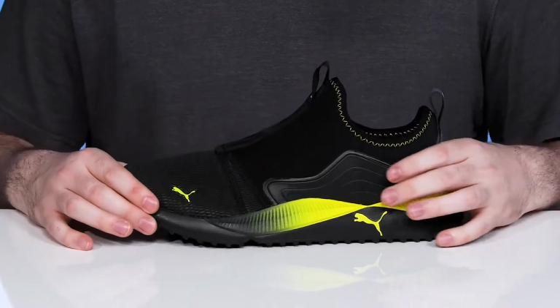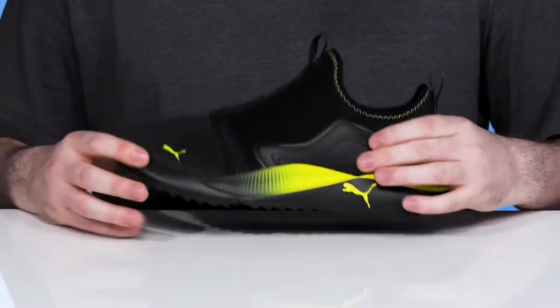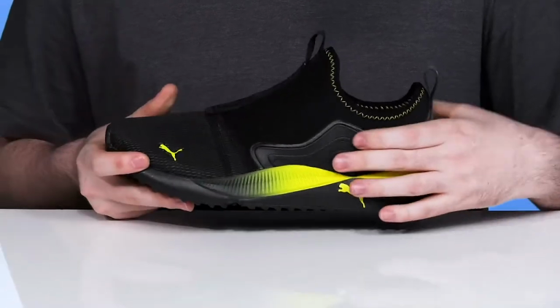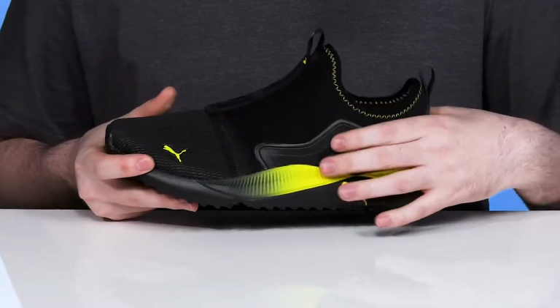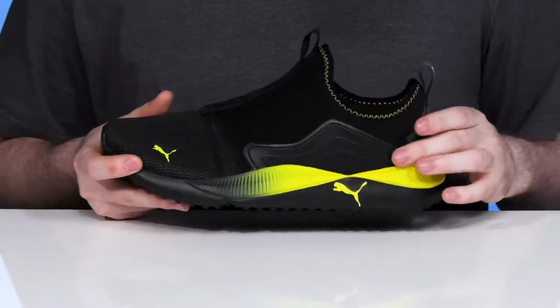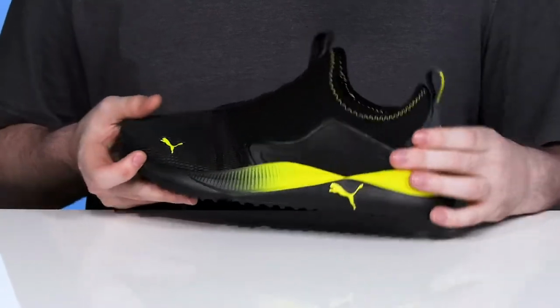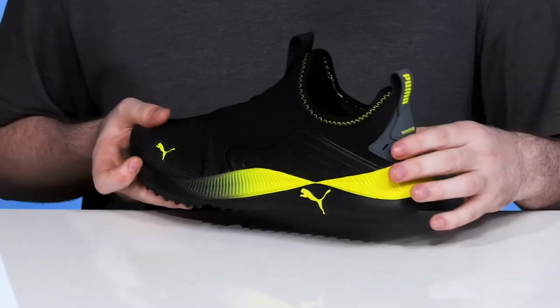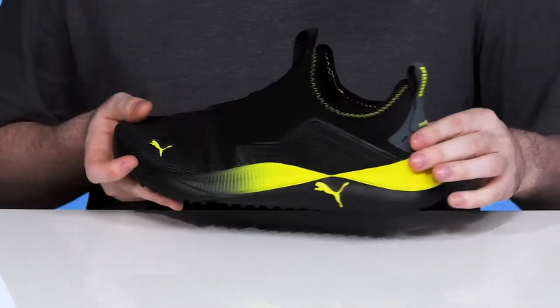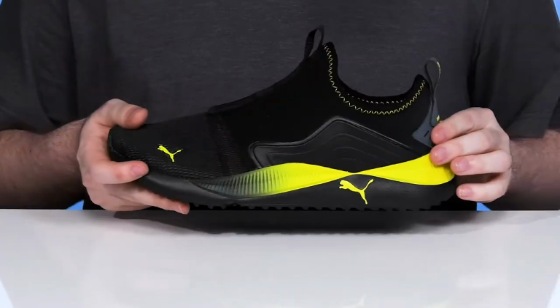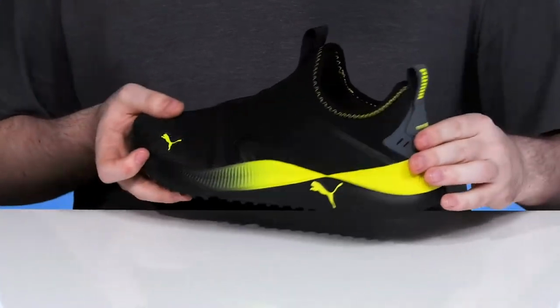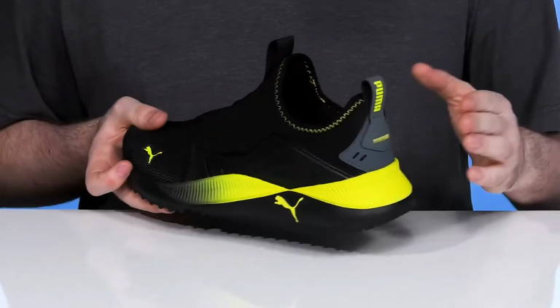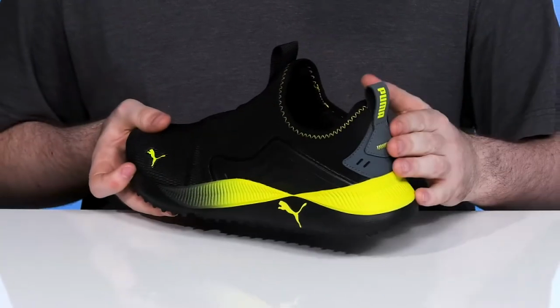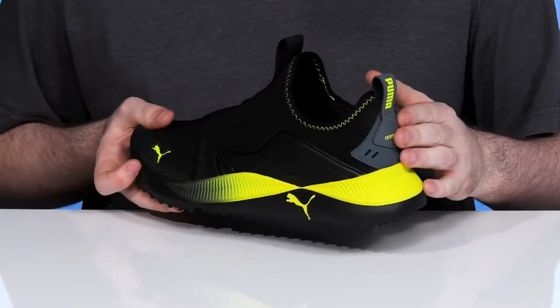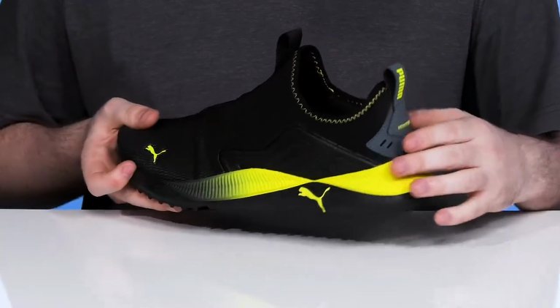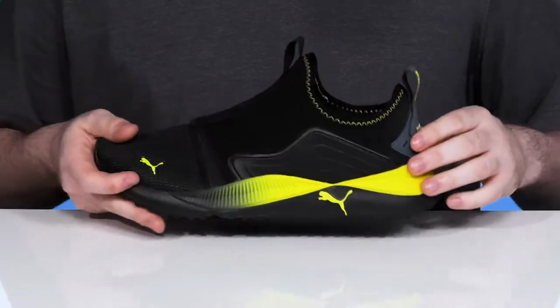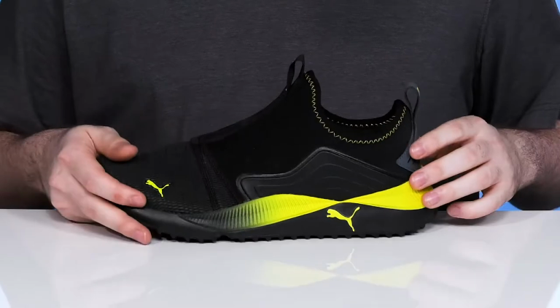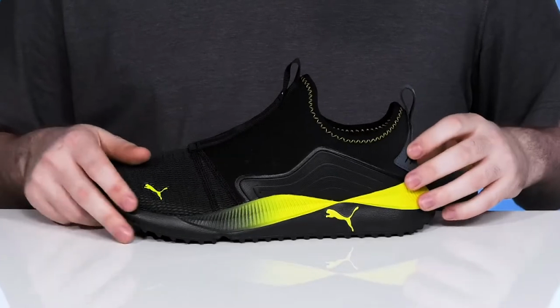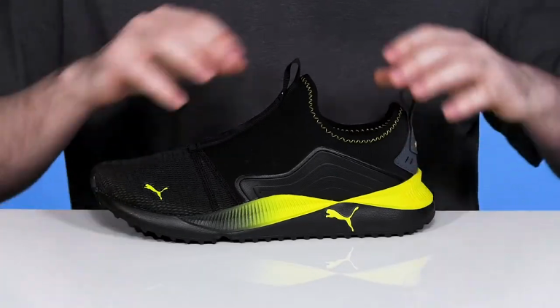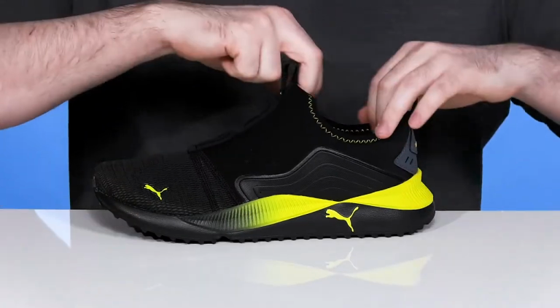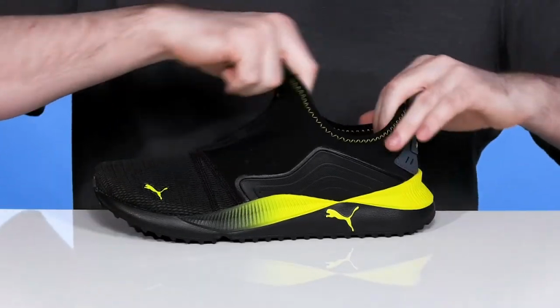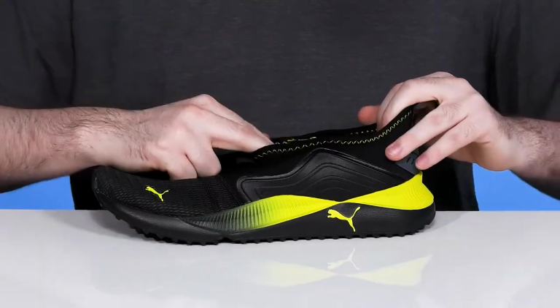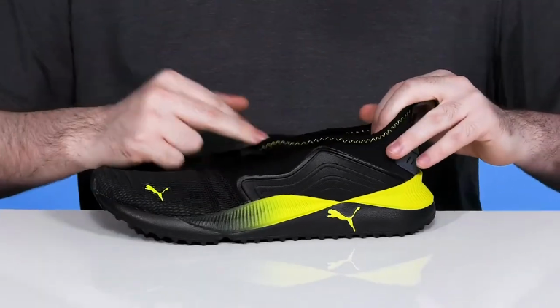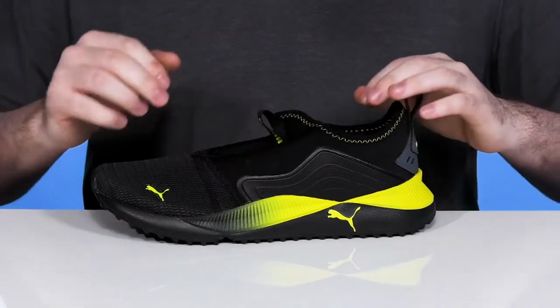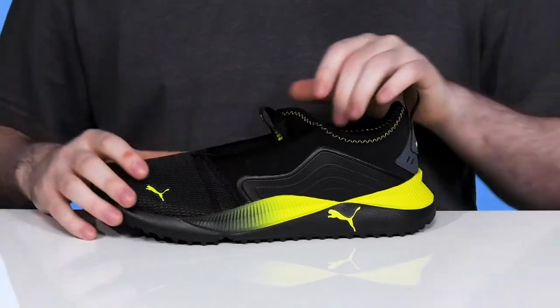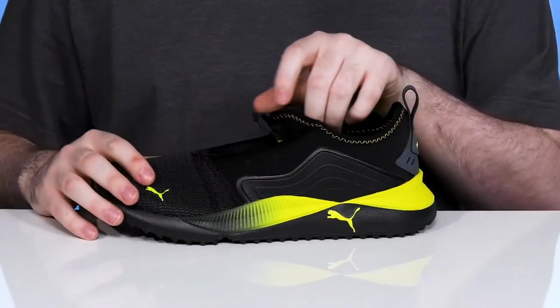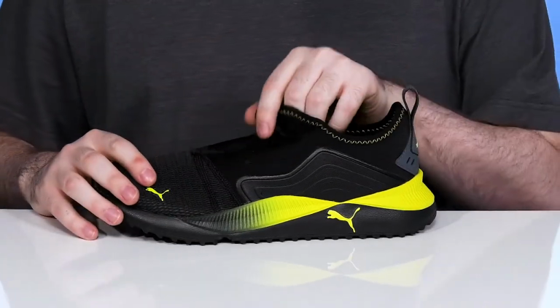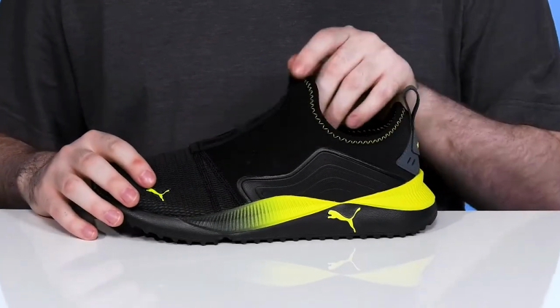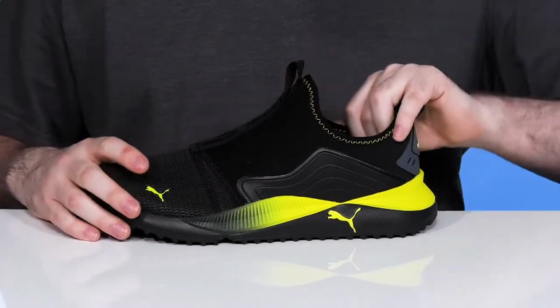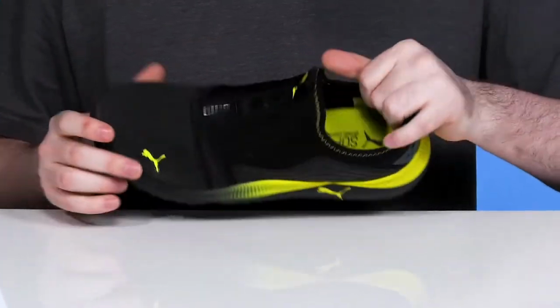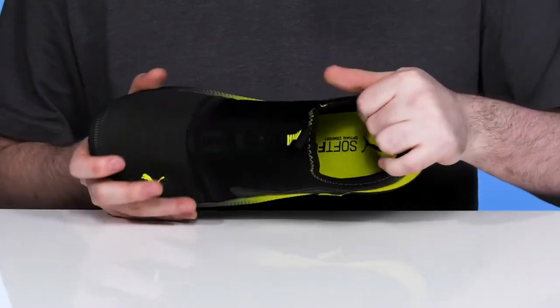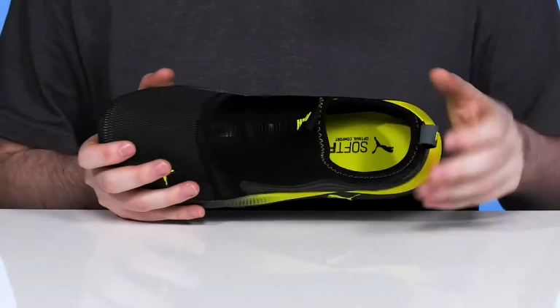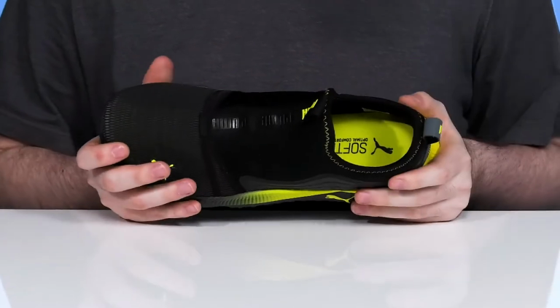The synthetics across the sidewalls are going to give it some more durability, especially in the heel, that's locked down using a sock-like collar to hug your foot very reliably with extra padding for comfort.